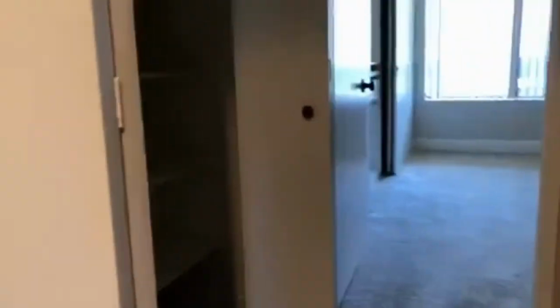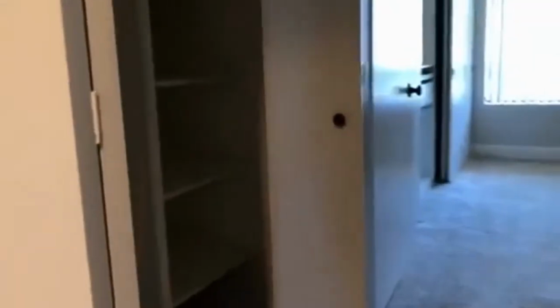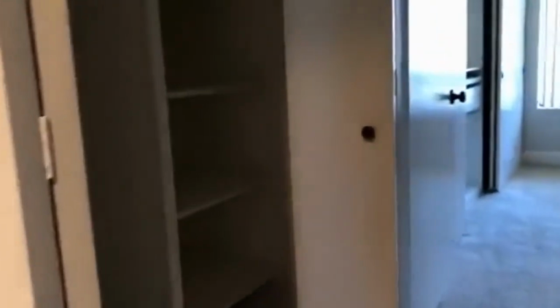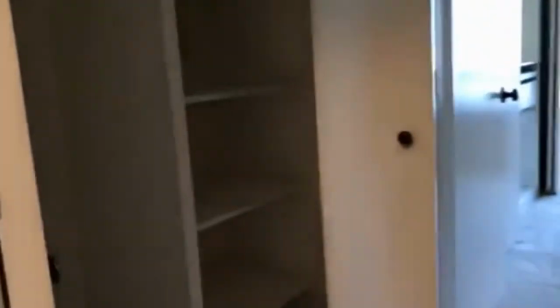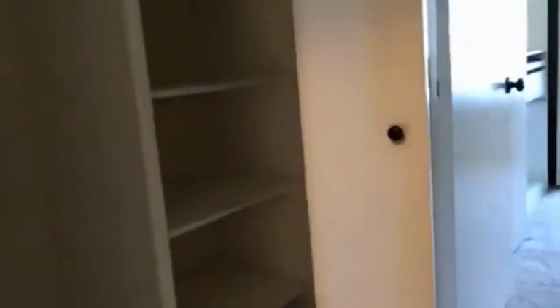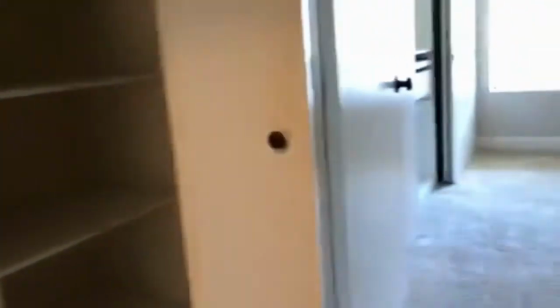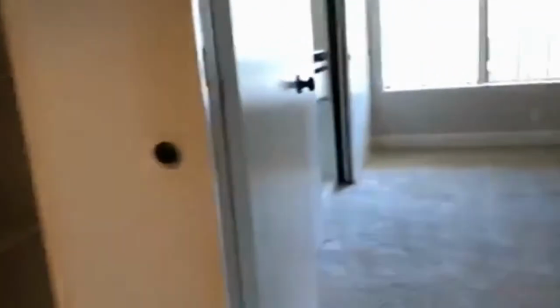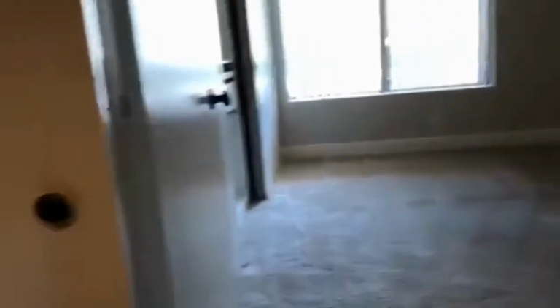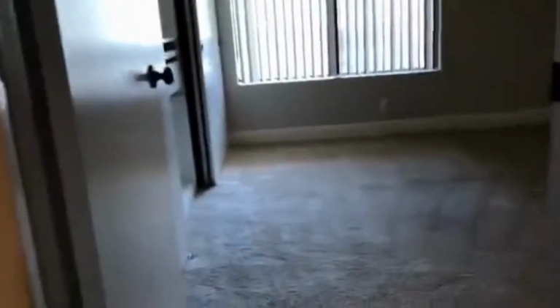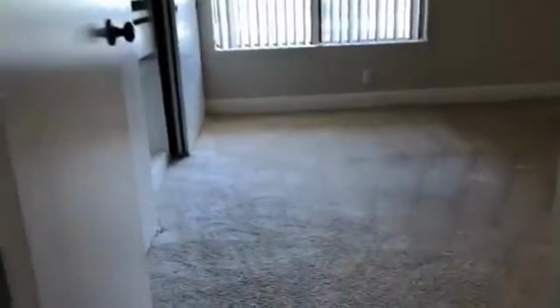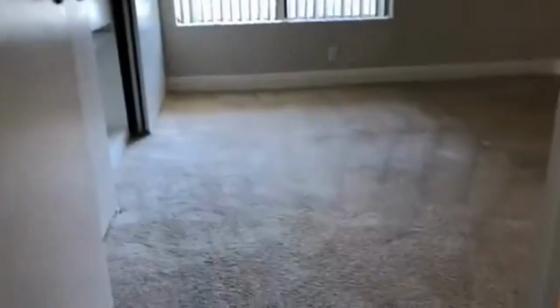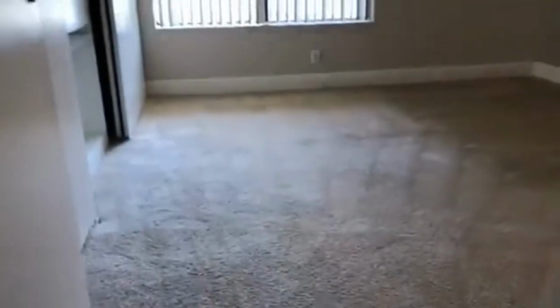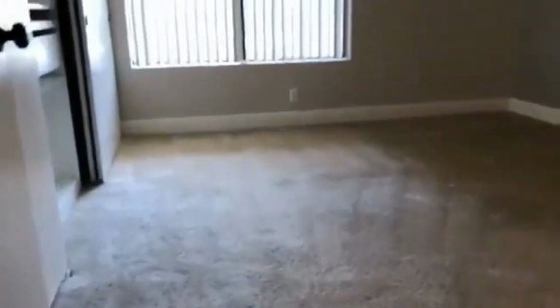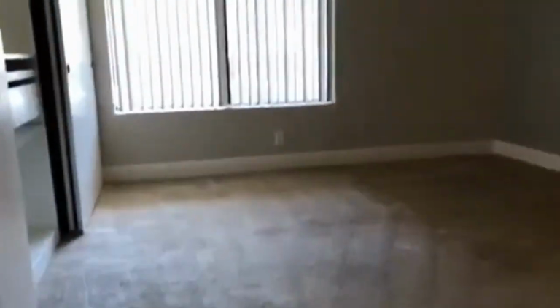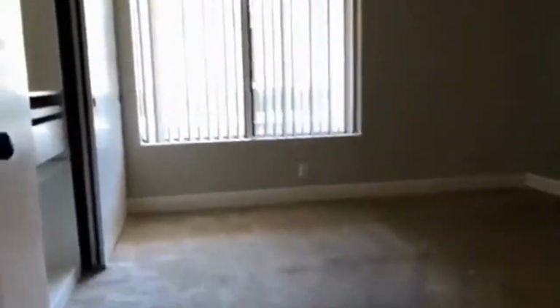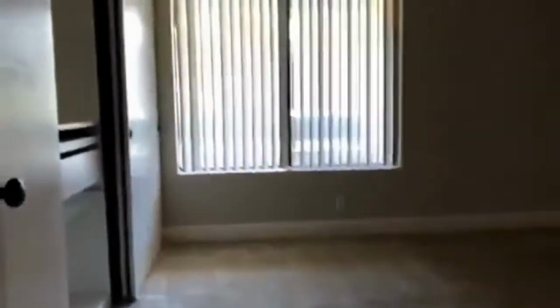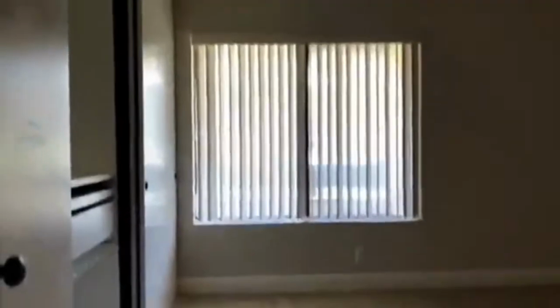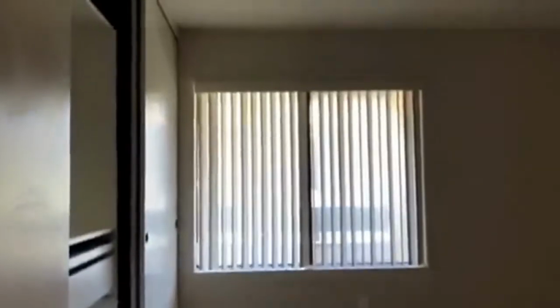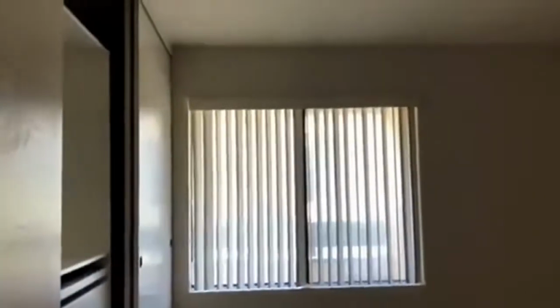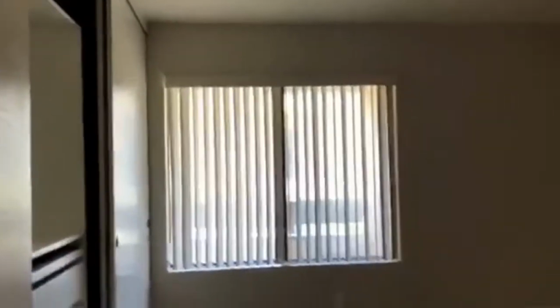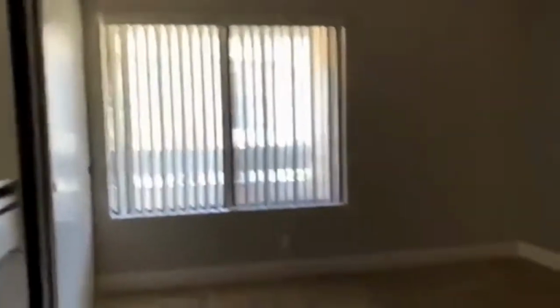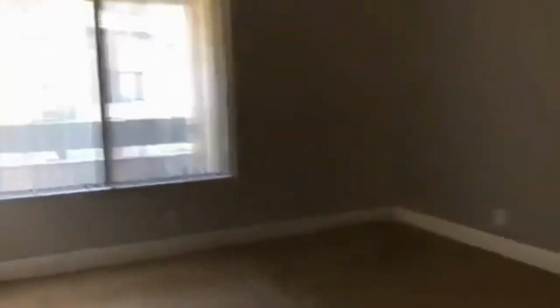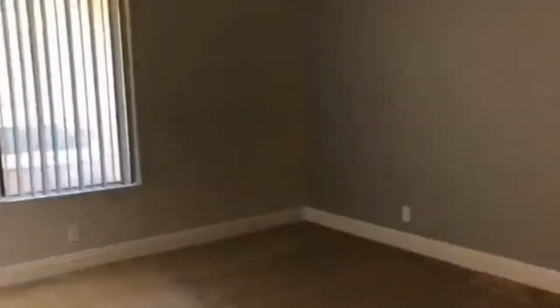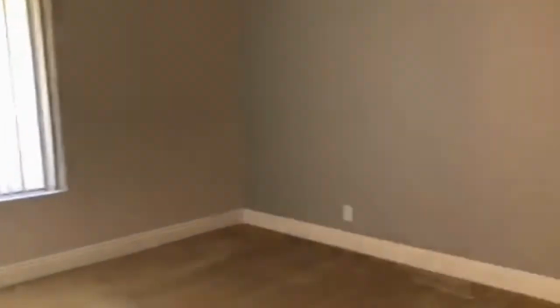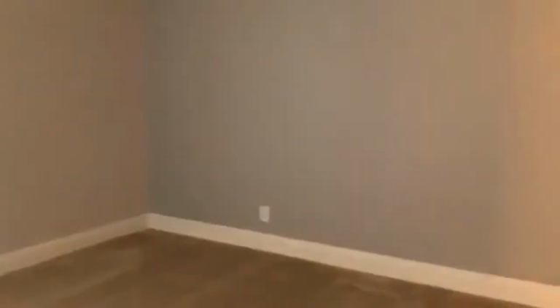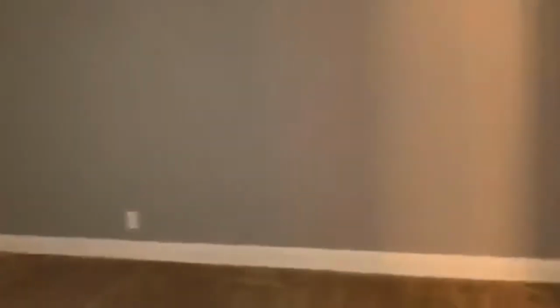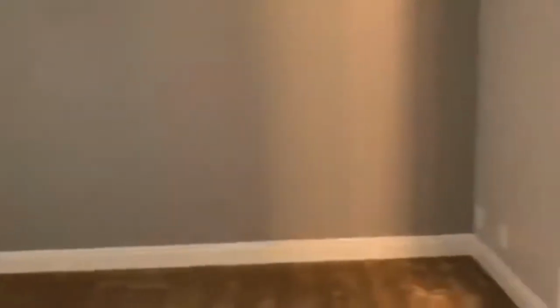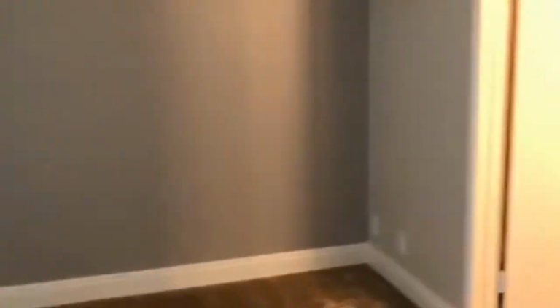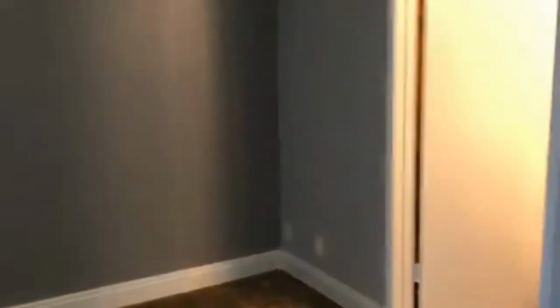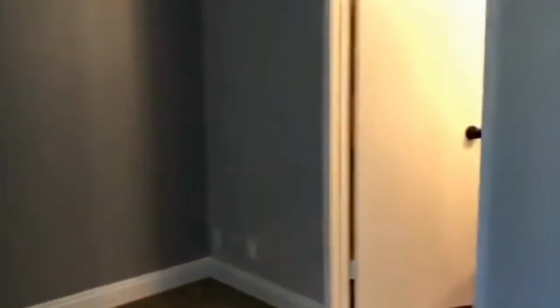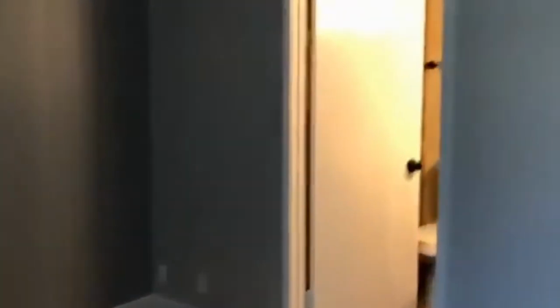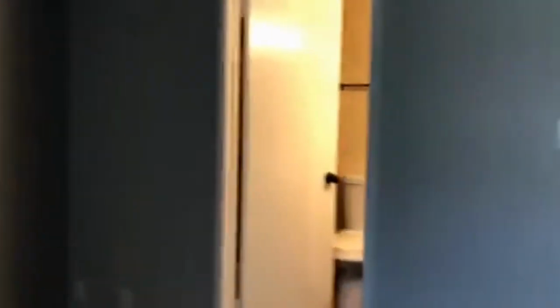There's plenty of closet space in the hallway. This is the master bedroom with carpet, a very large closet, and an attached bathroom.